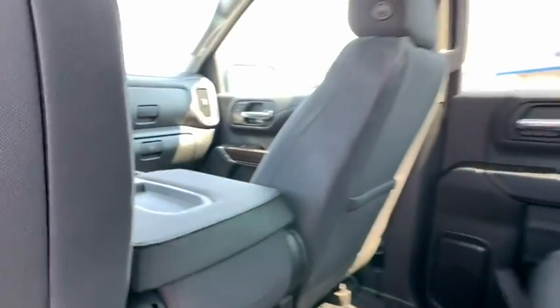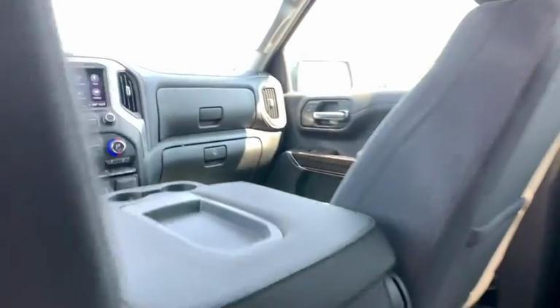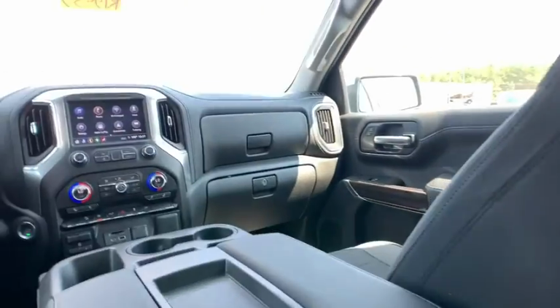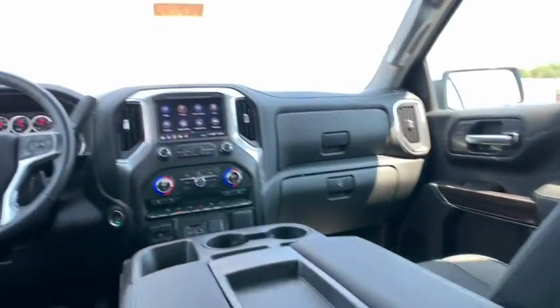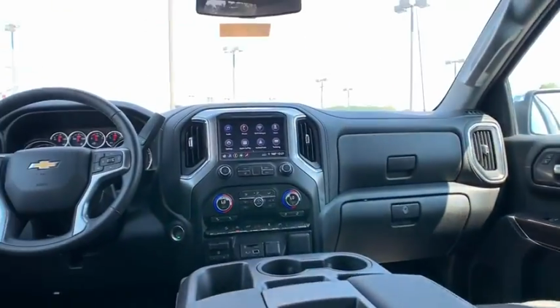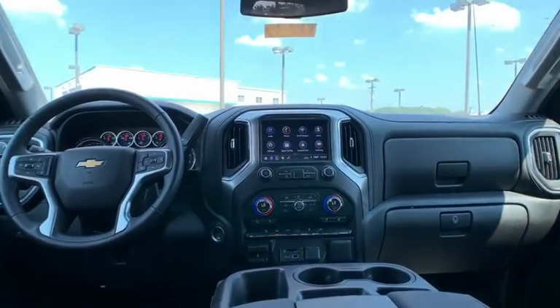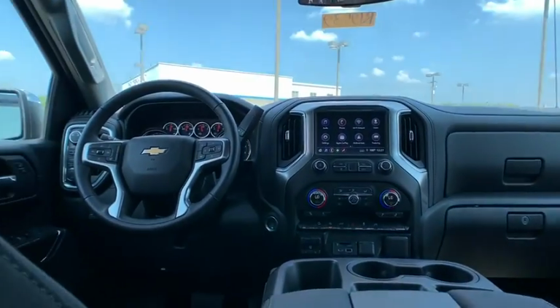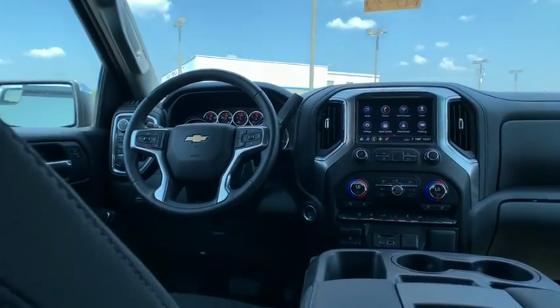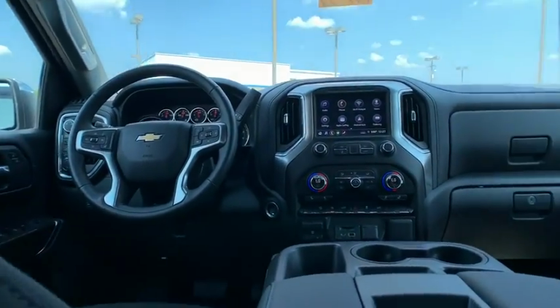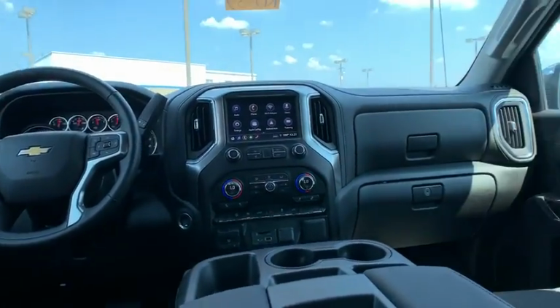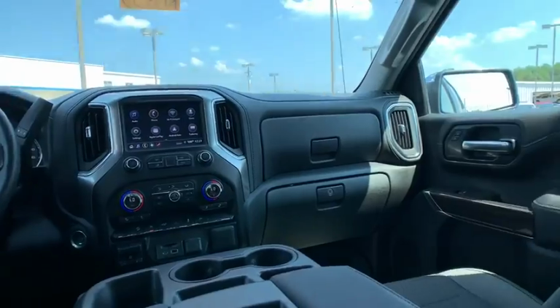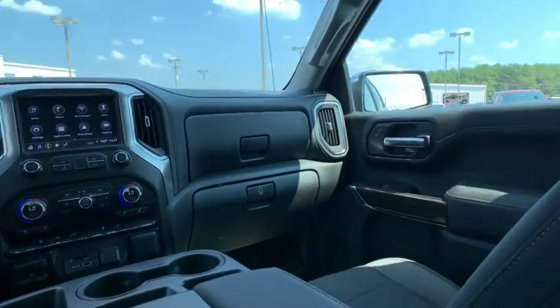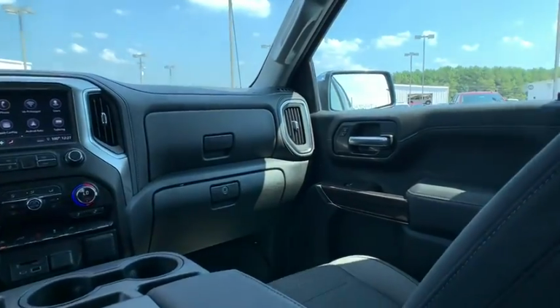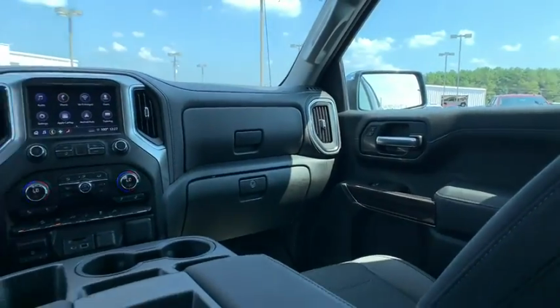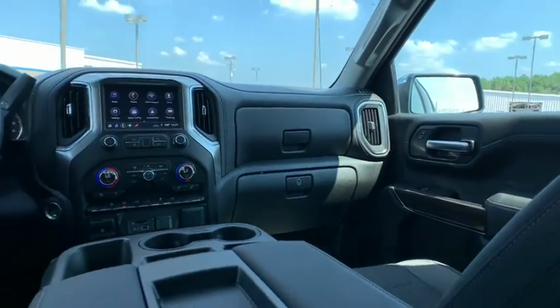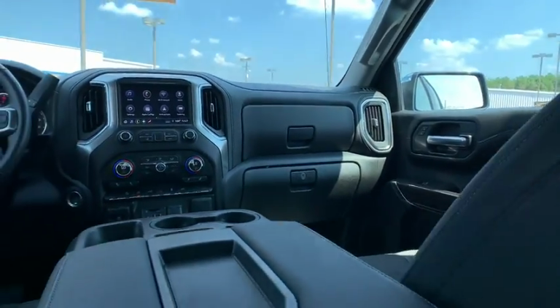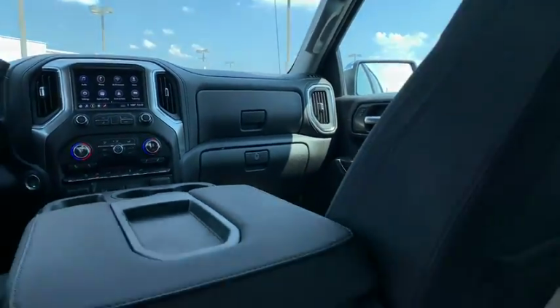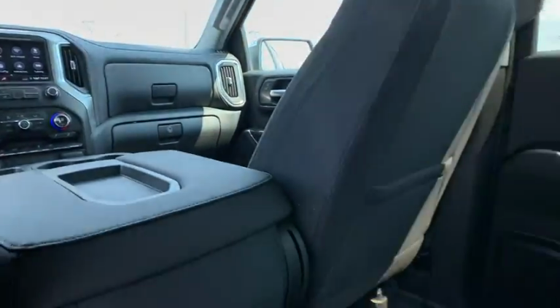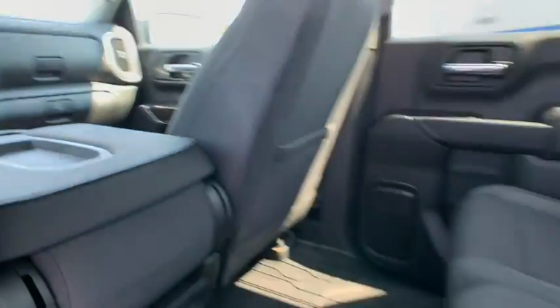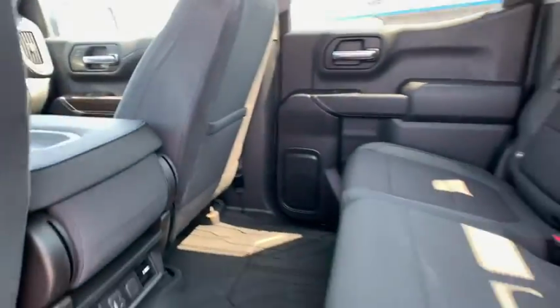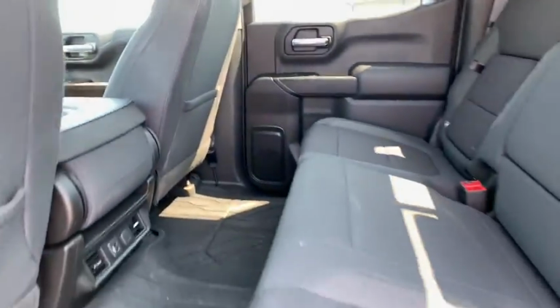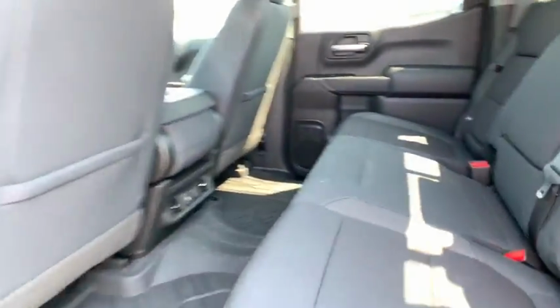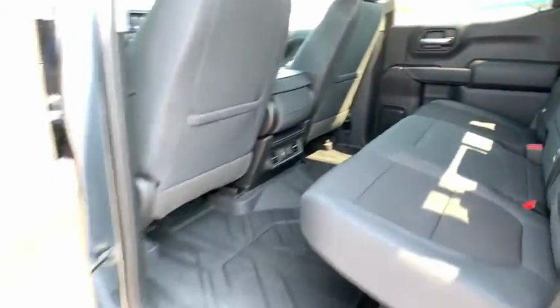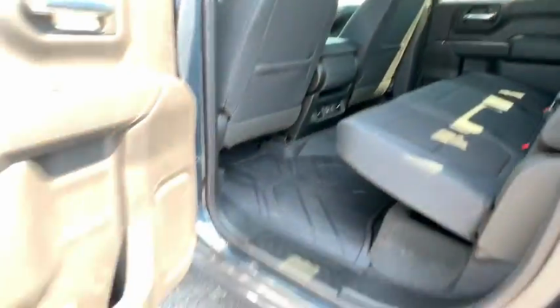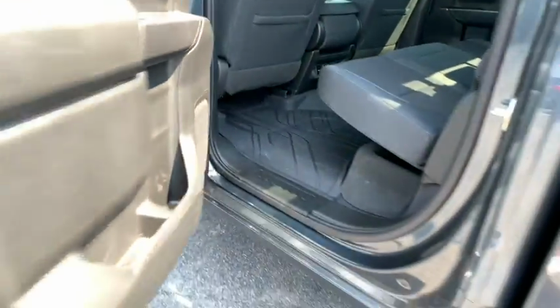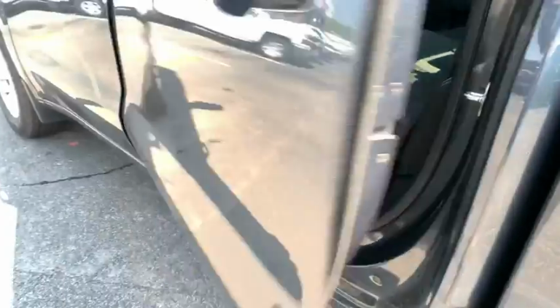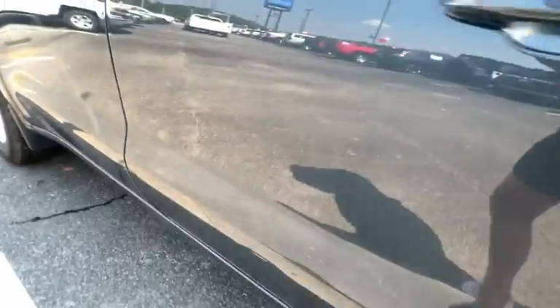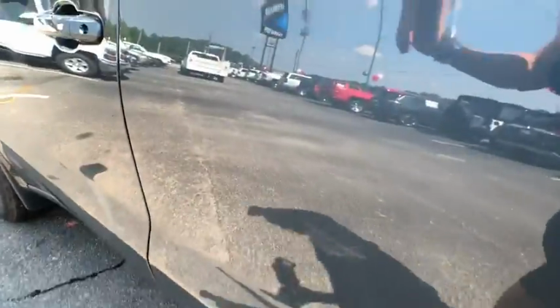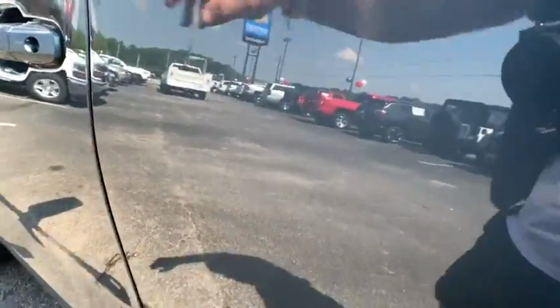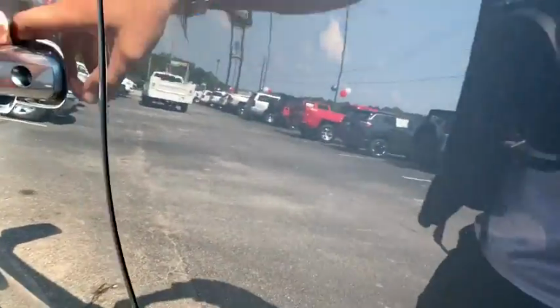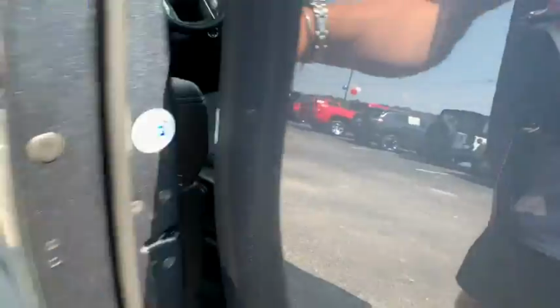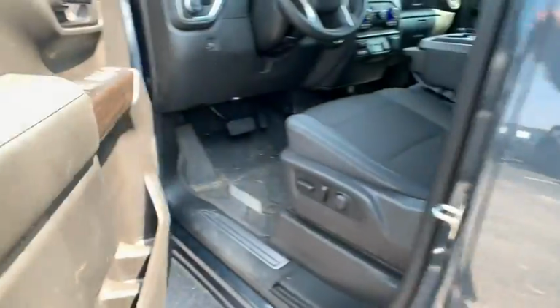Compass, power door locks, trip computer, power windows, heated front driver and passenger seats, heated steering wheel, electronic stability control, off-road package.